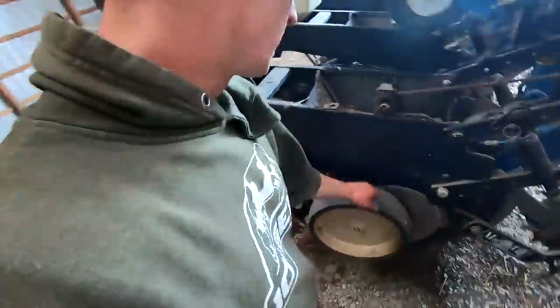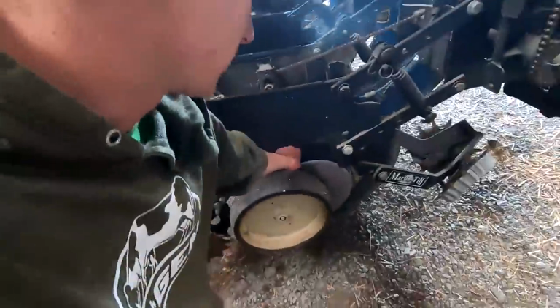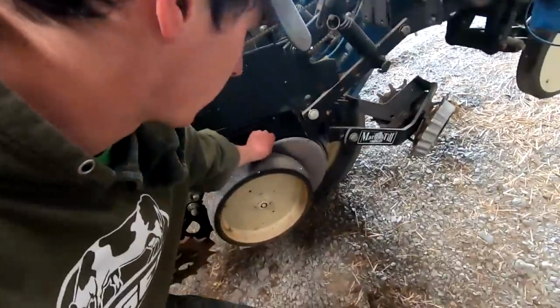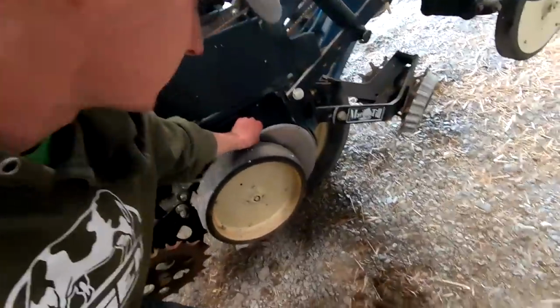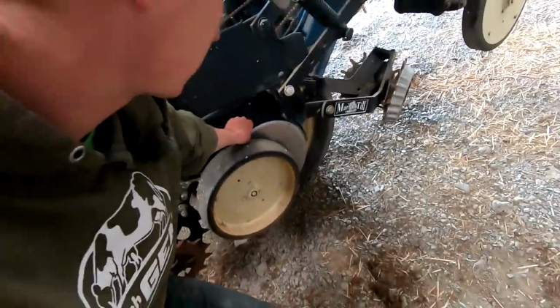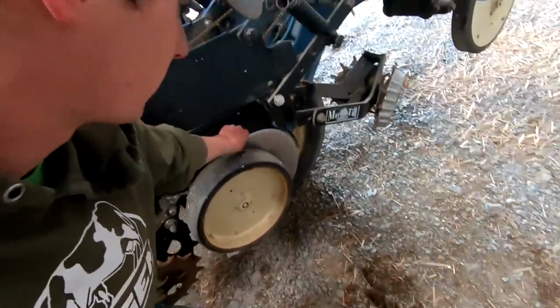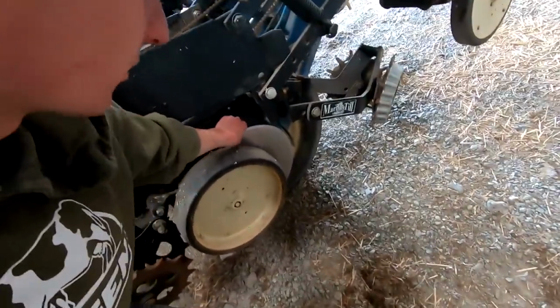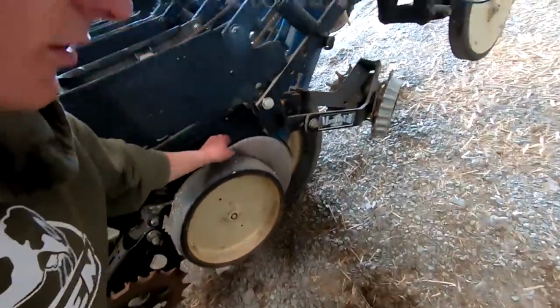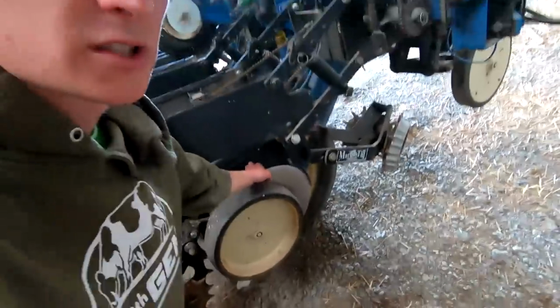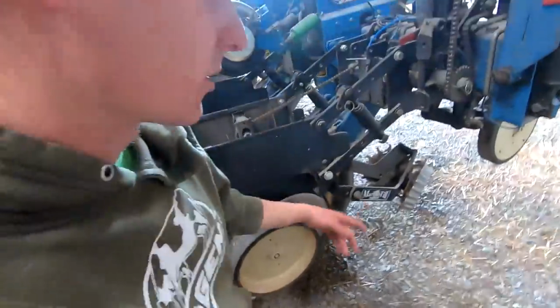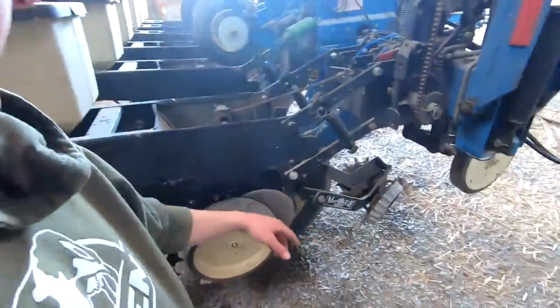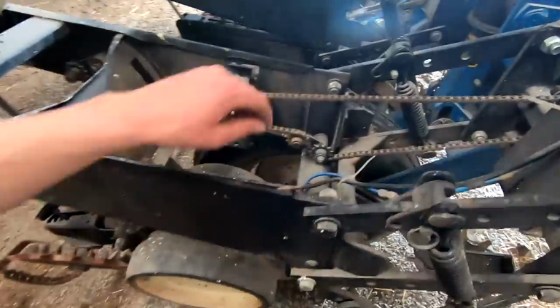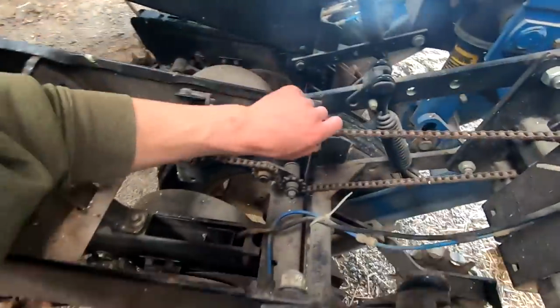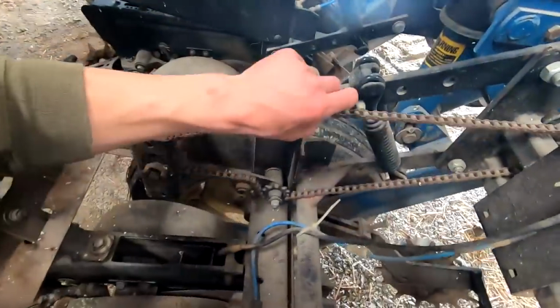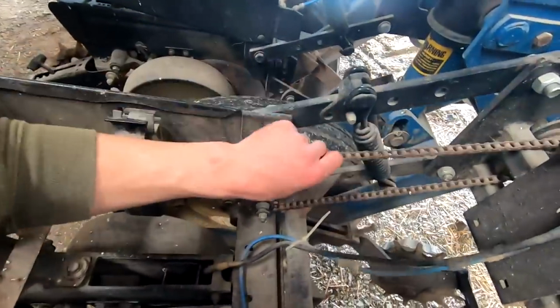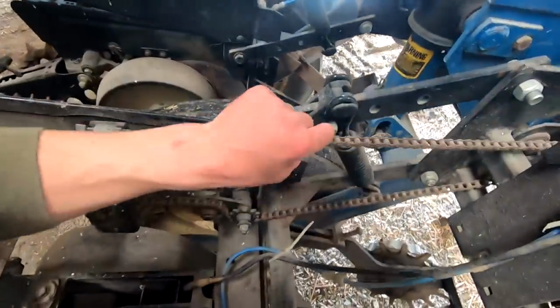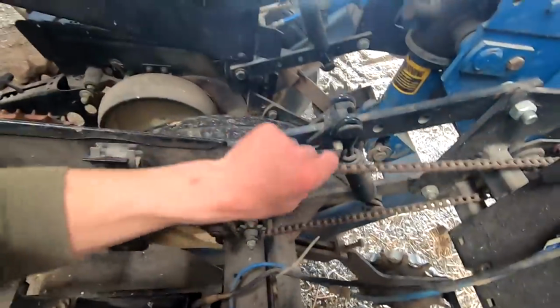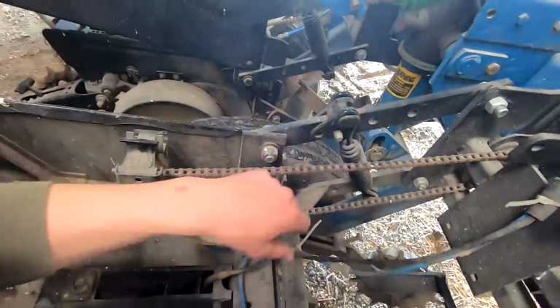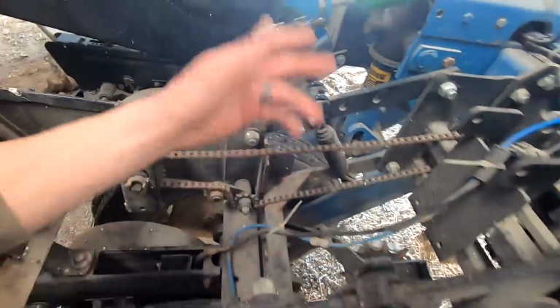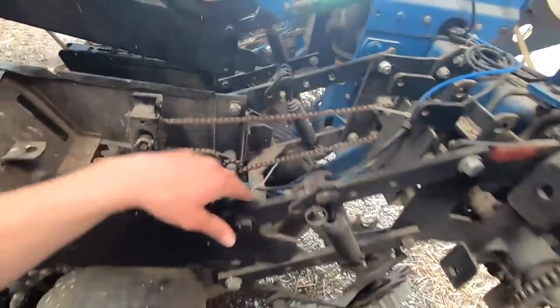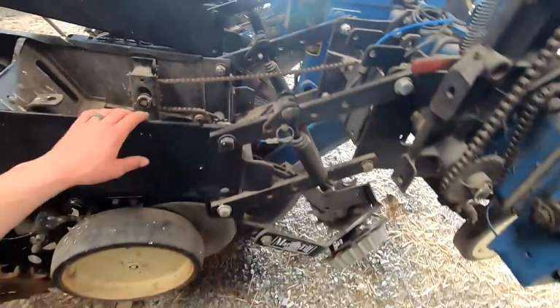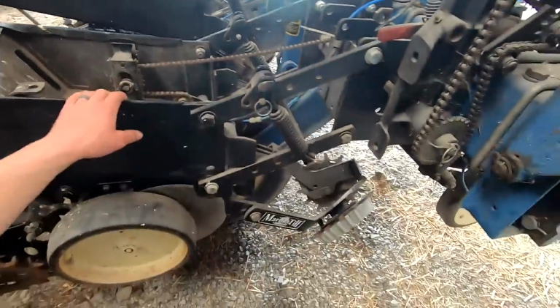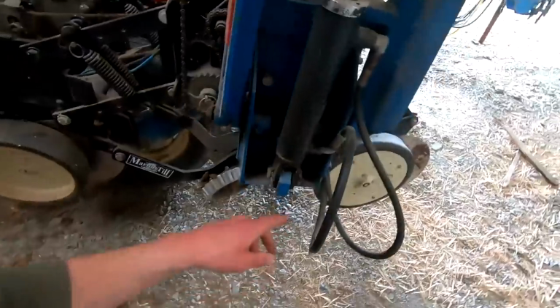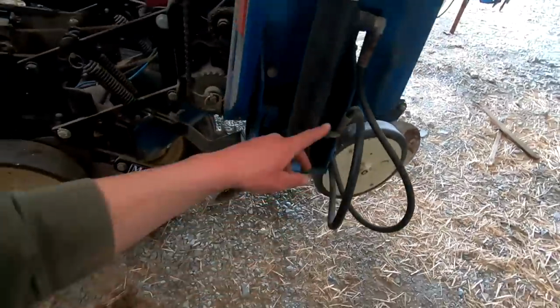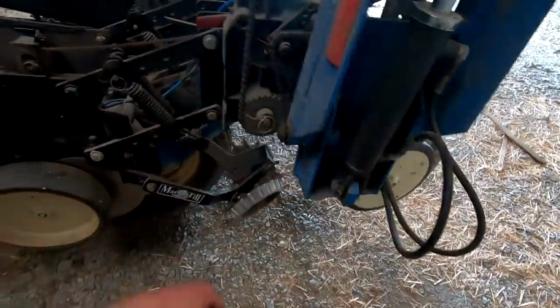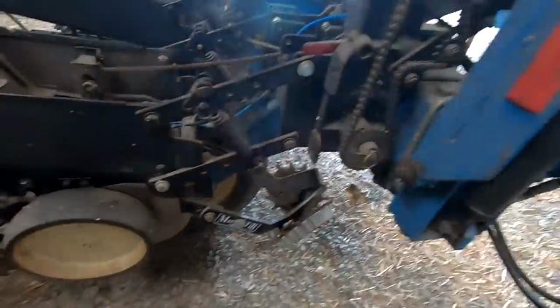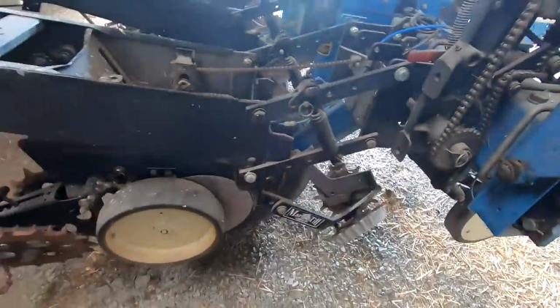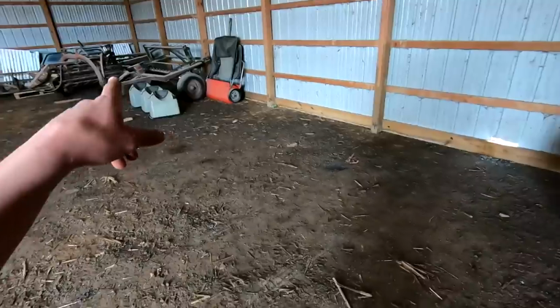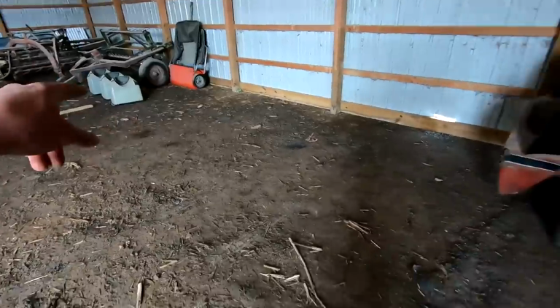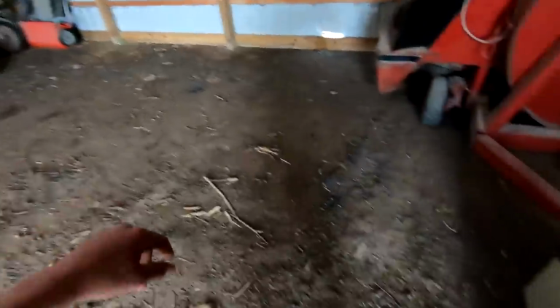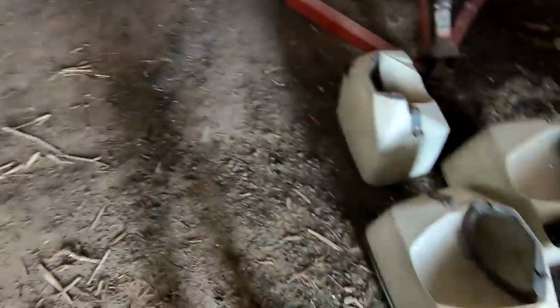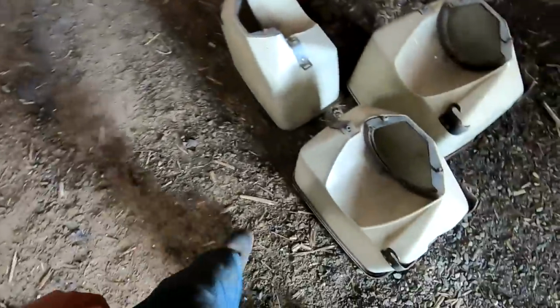I'm just going to check all these discs, make sure that they're the right distance apart, oil these chains, make sure they're all good, and grease it too.